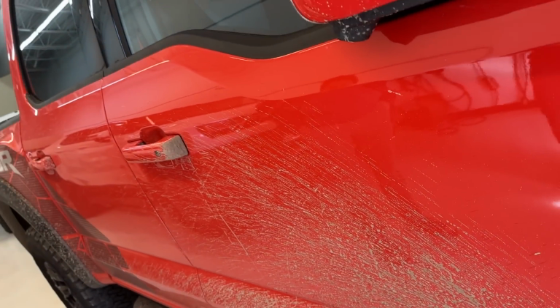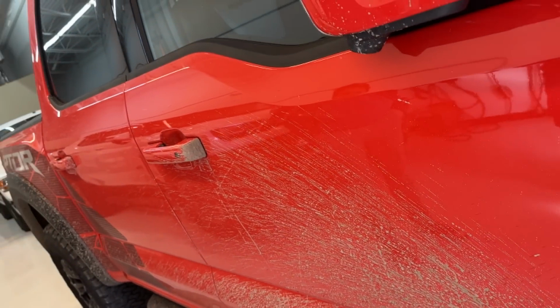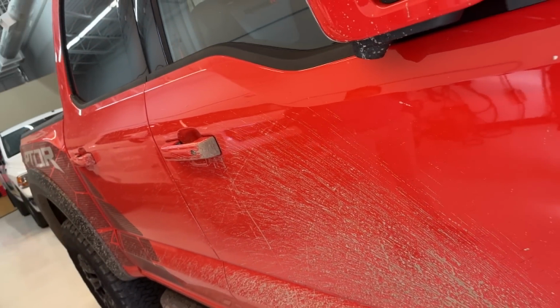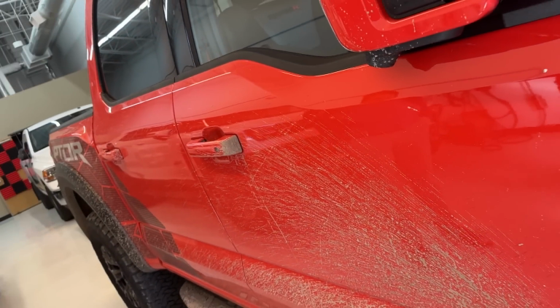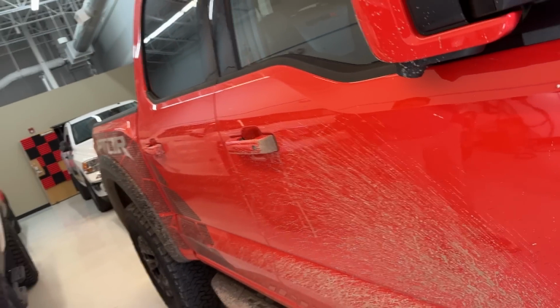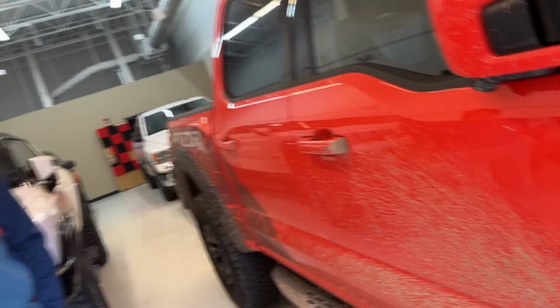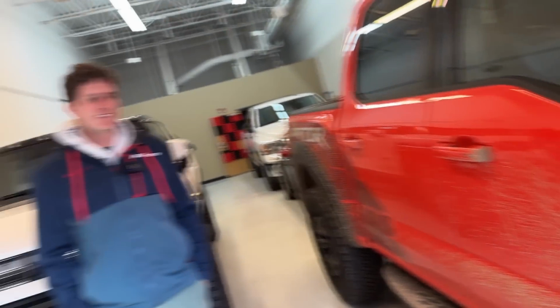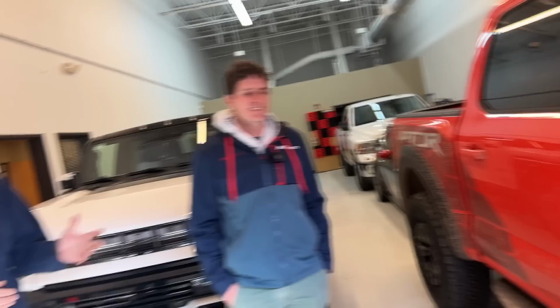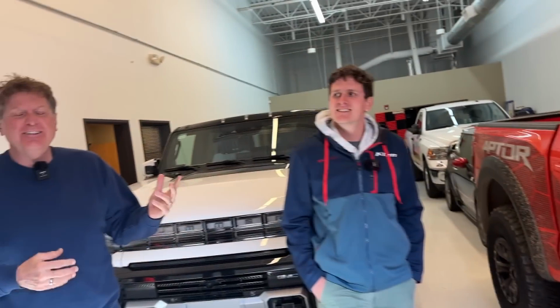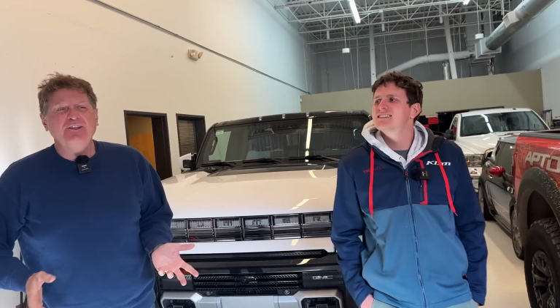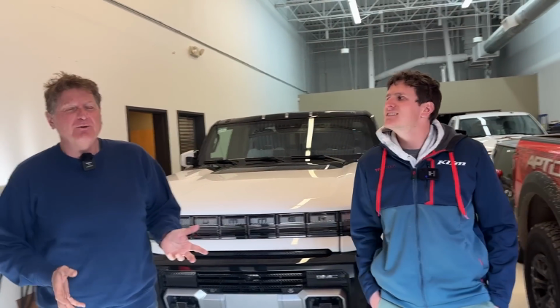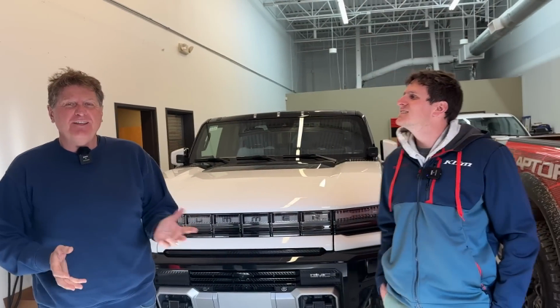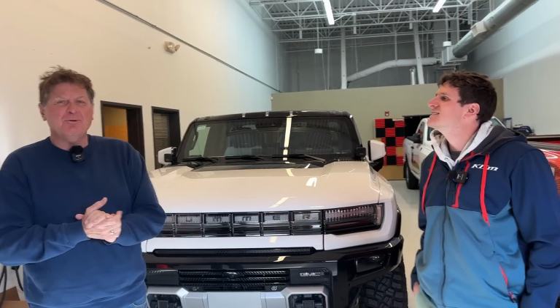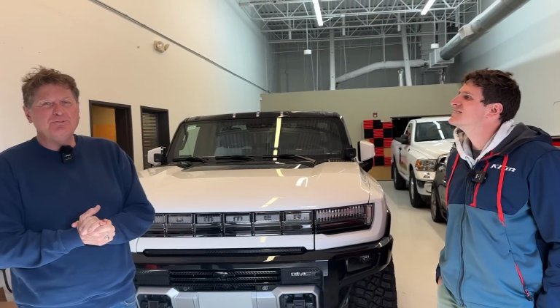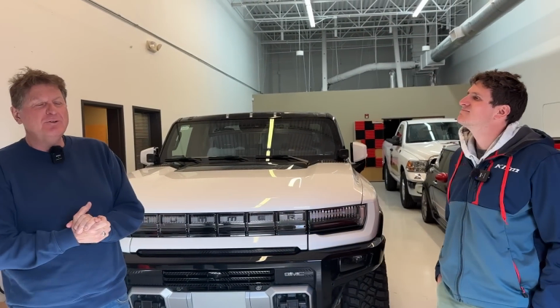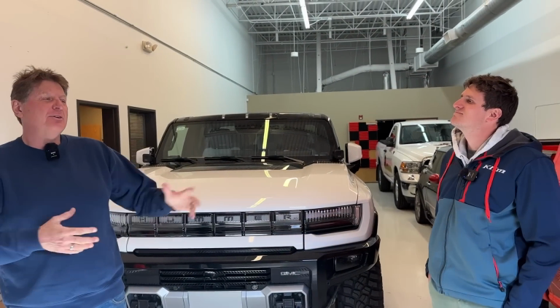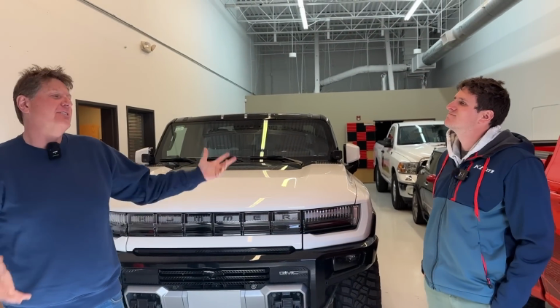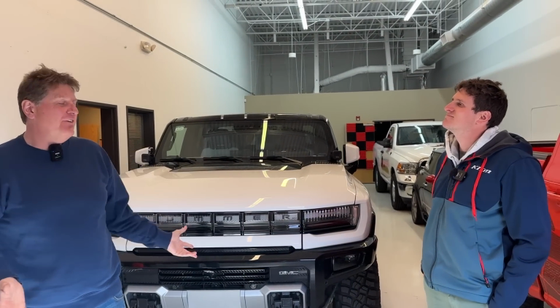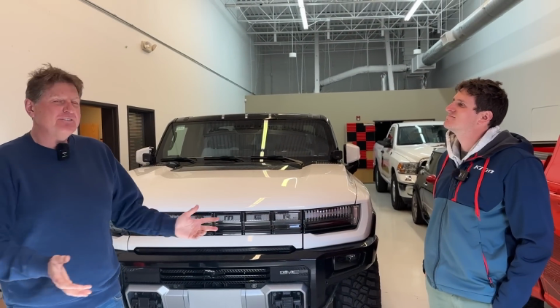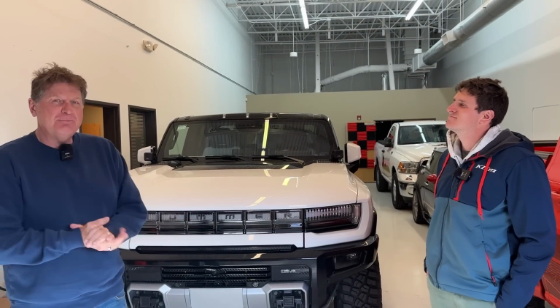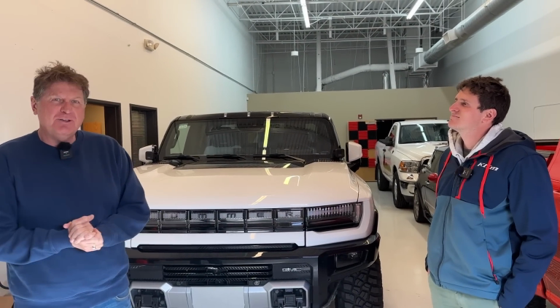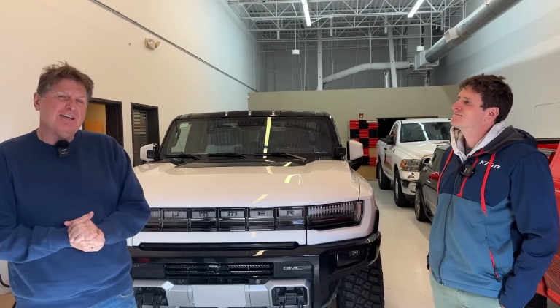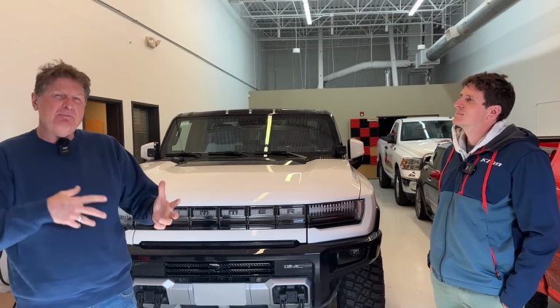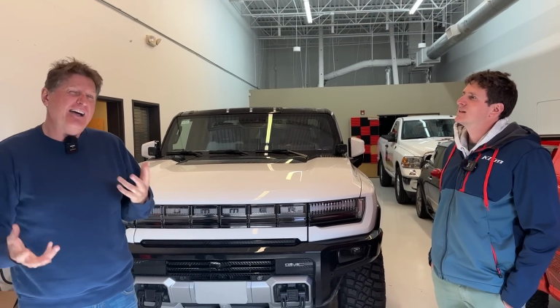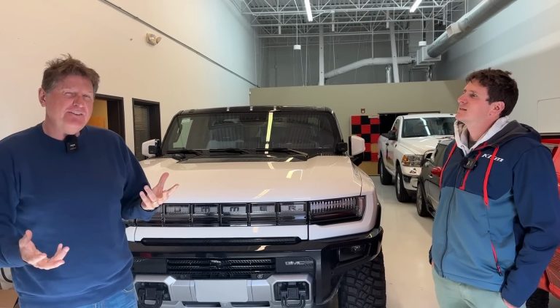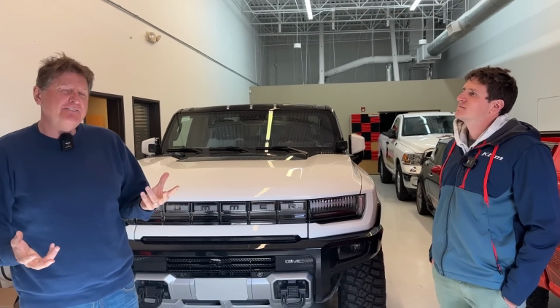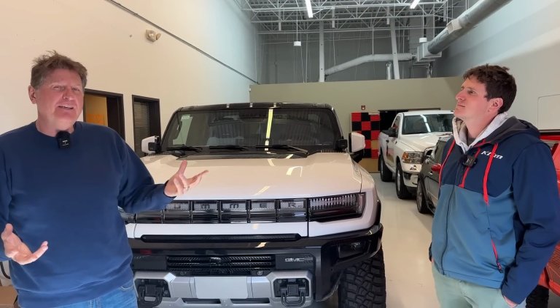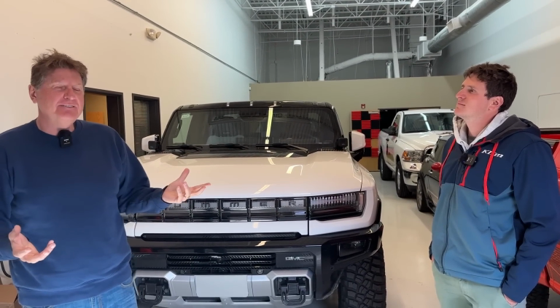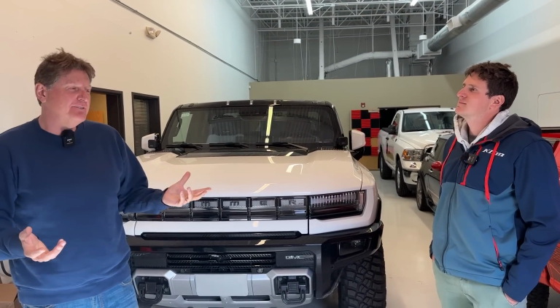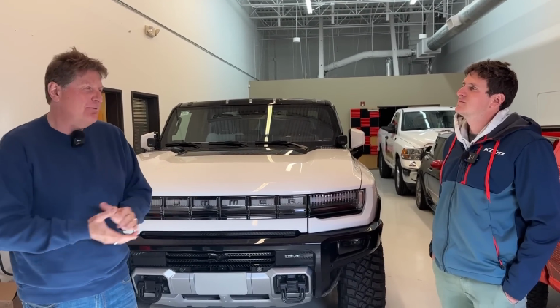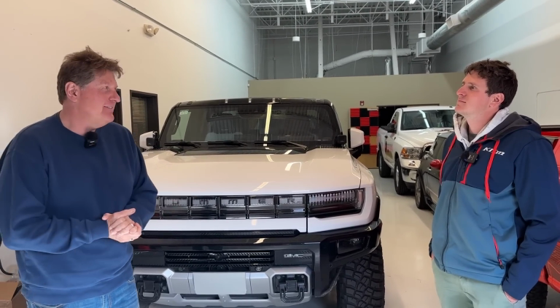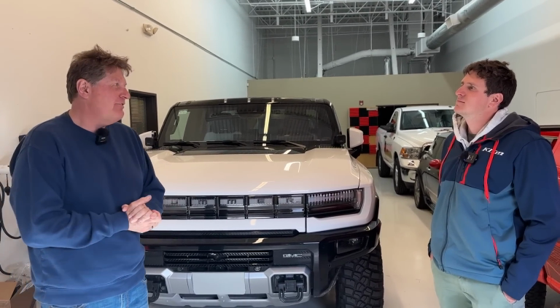Hey guys, this is another fleet update, so in this video we're going to tell you what we're up to, what our vehicles are up to, and give you kind of a behind-the-scenes peek into what's happening at TFL.